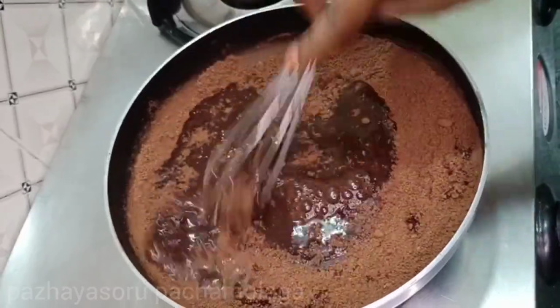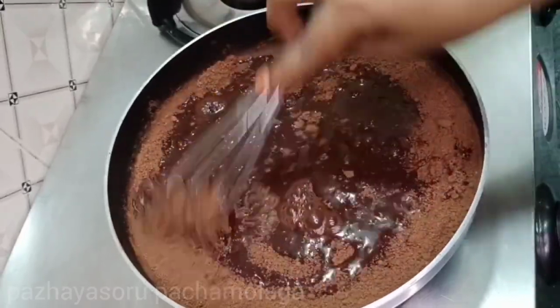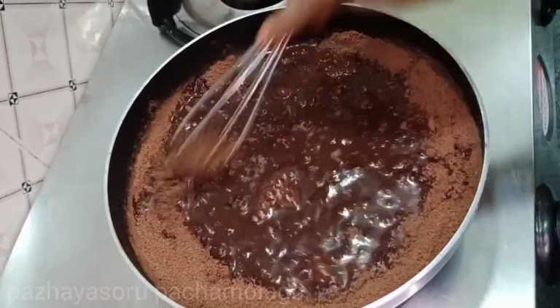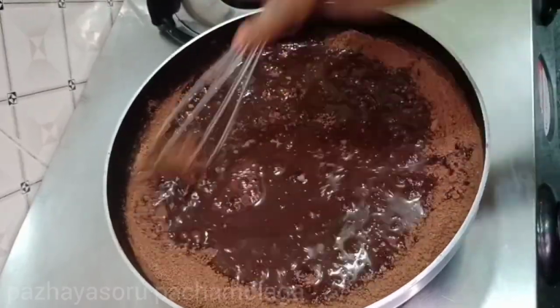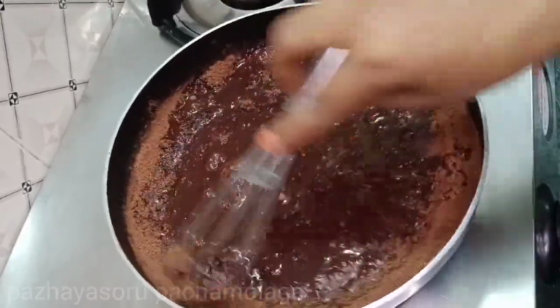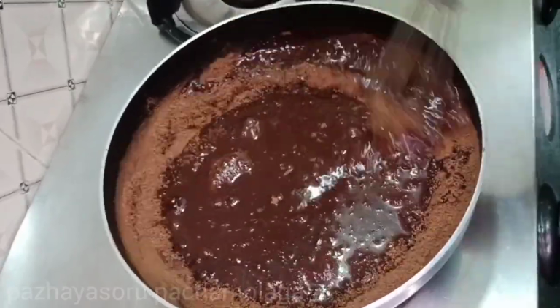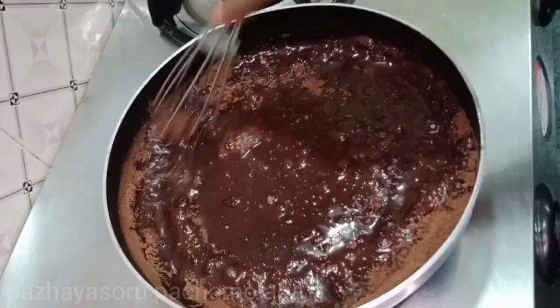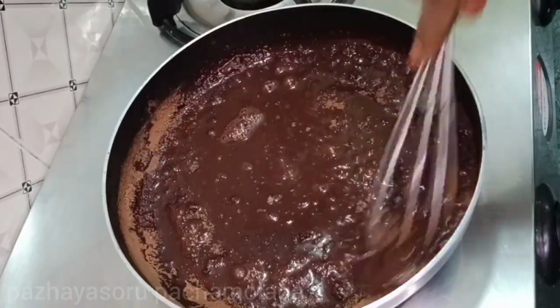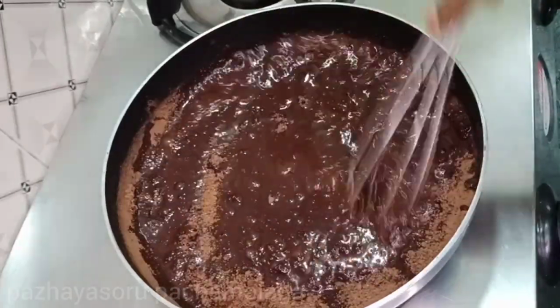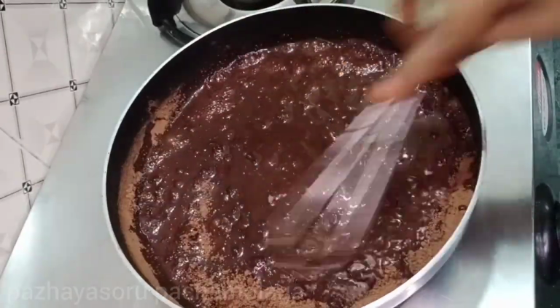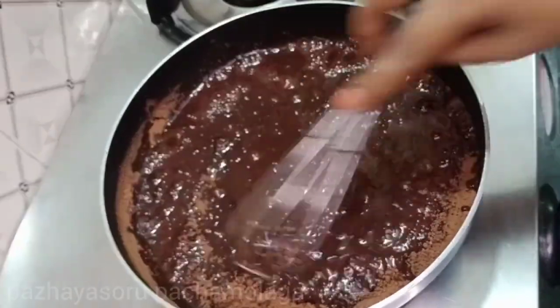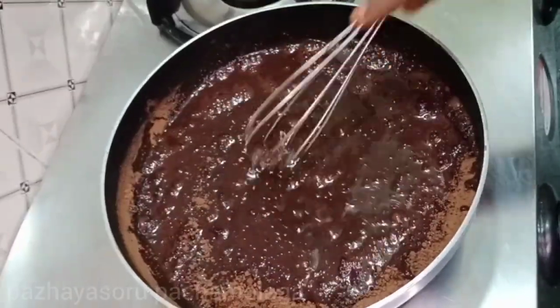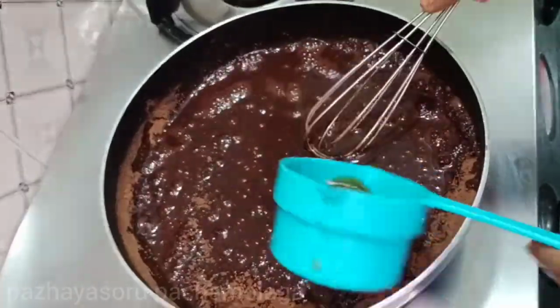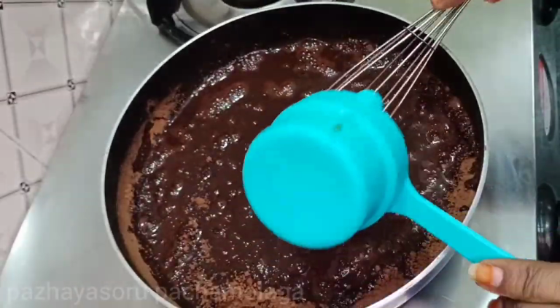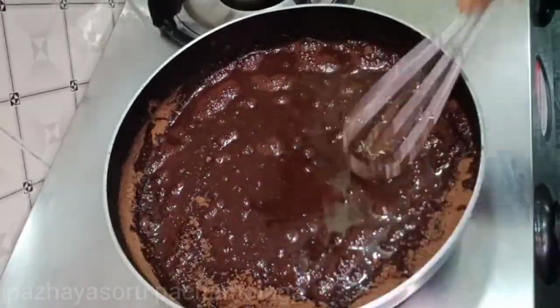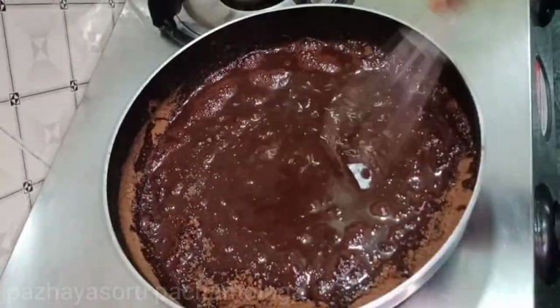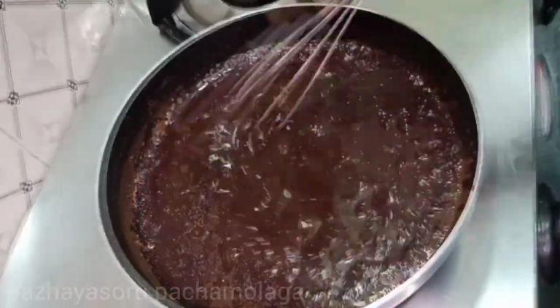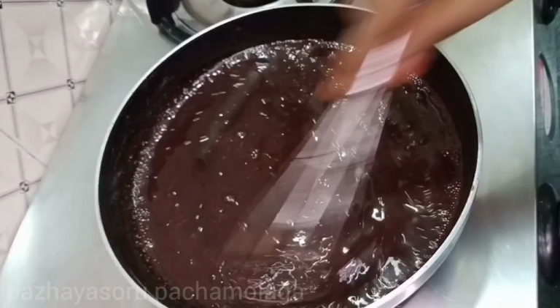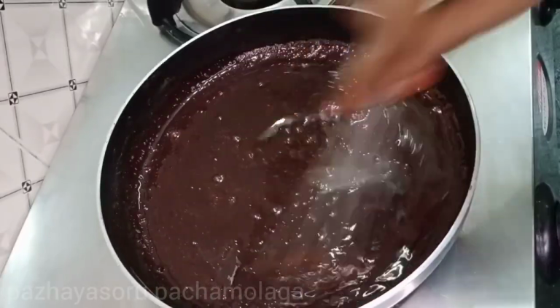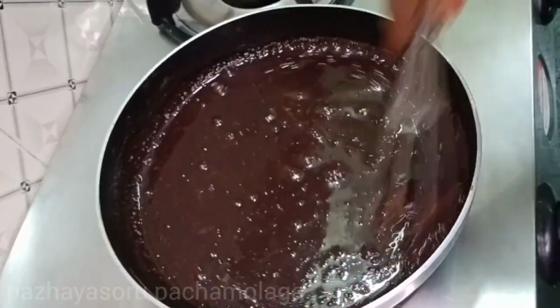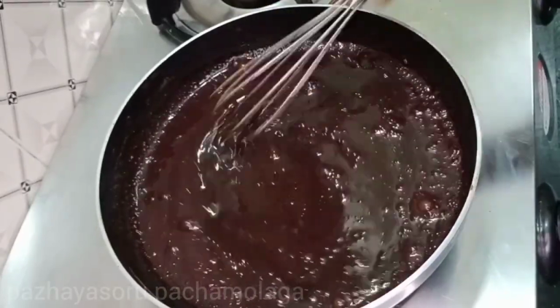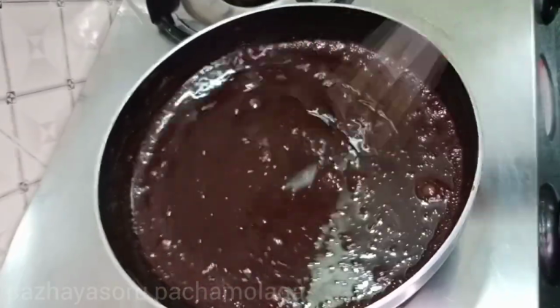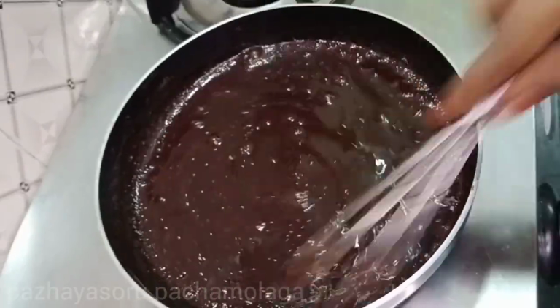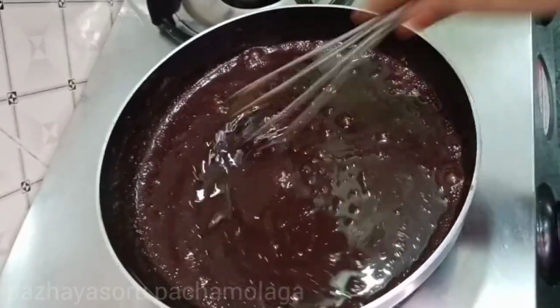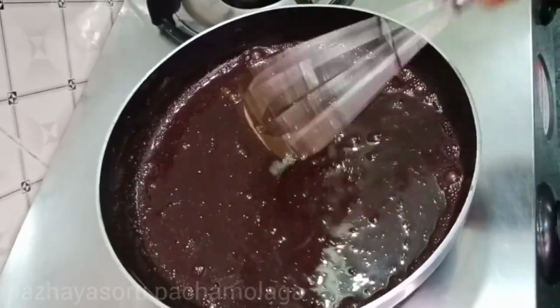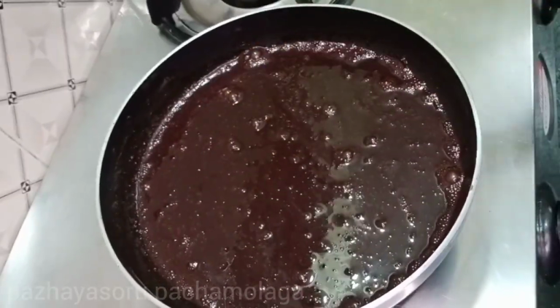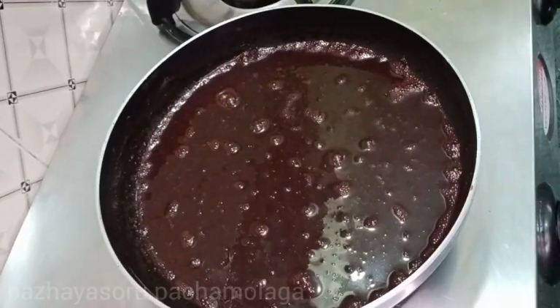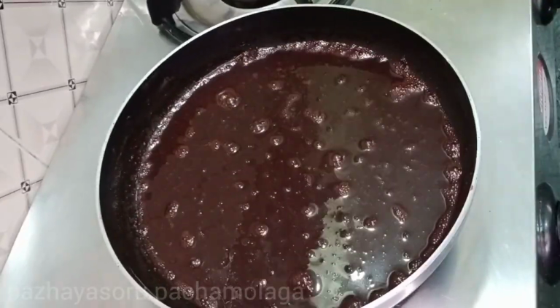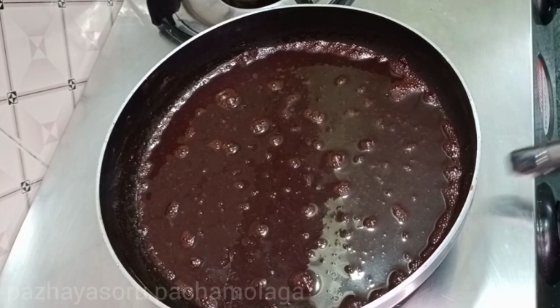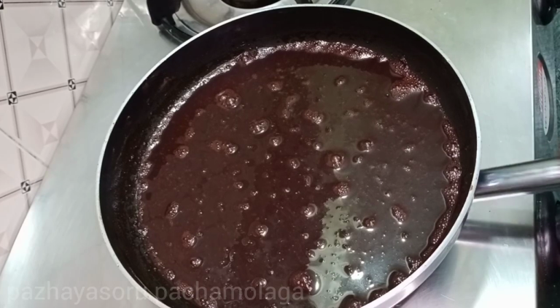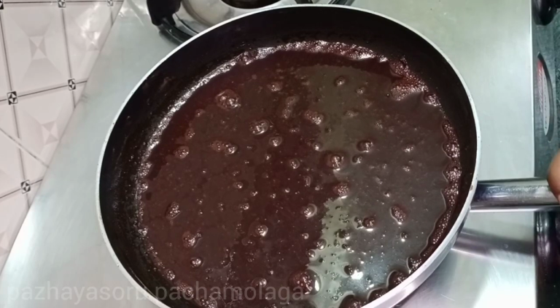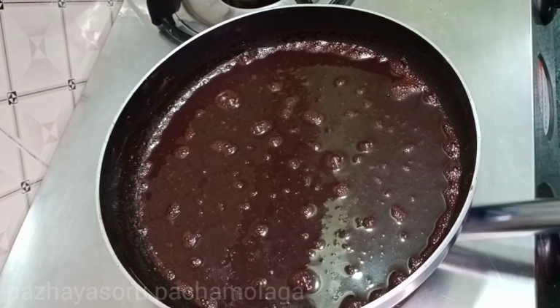Now we will add some ingredients and apply them. We will add the biscuits without cutting them. I am going to place this on the gas stove.